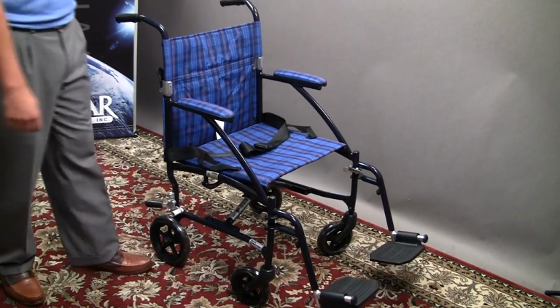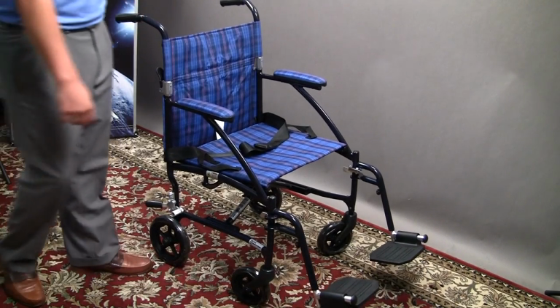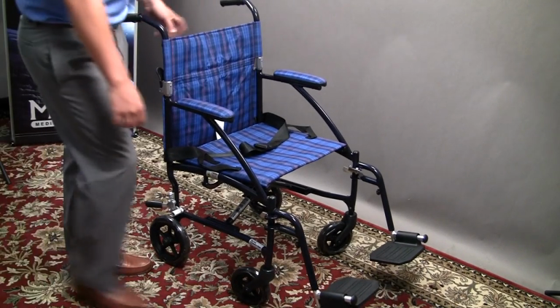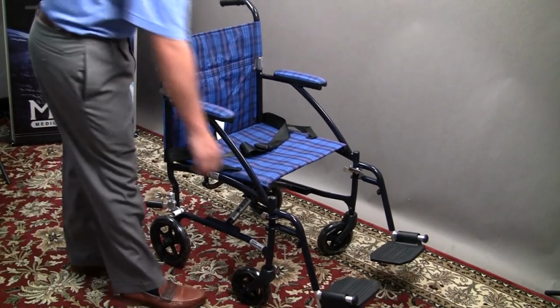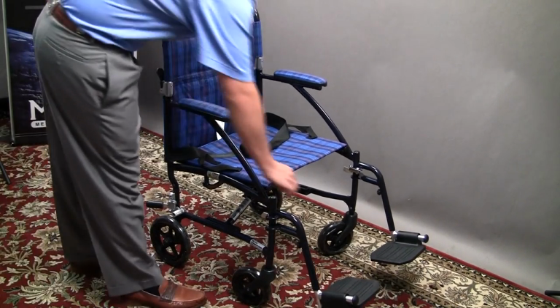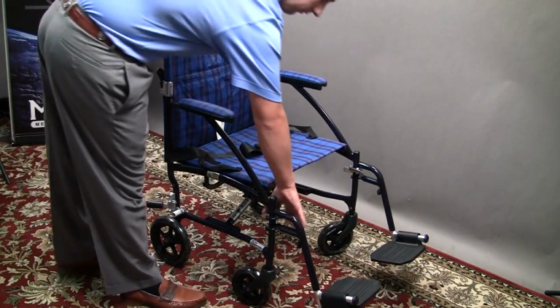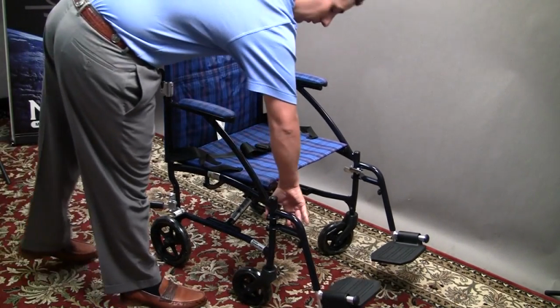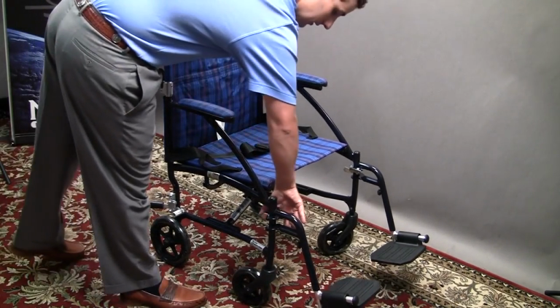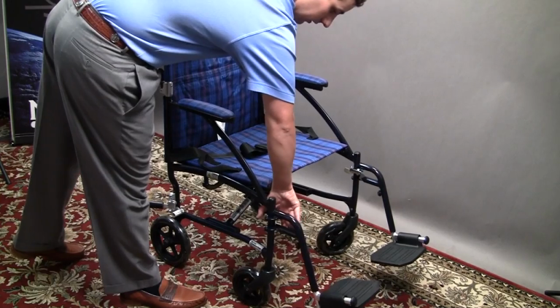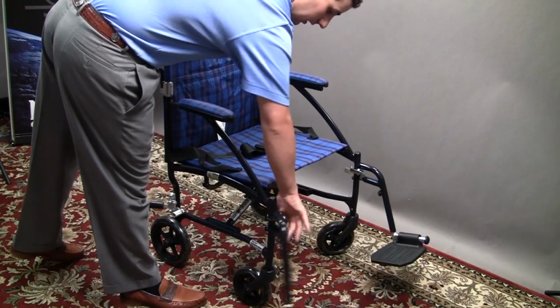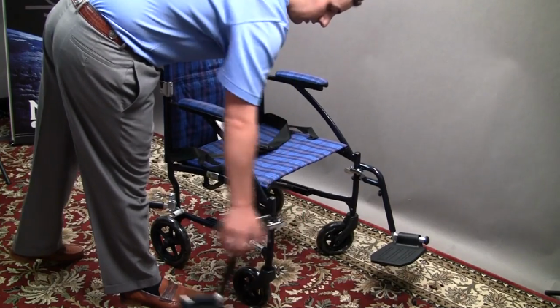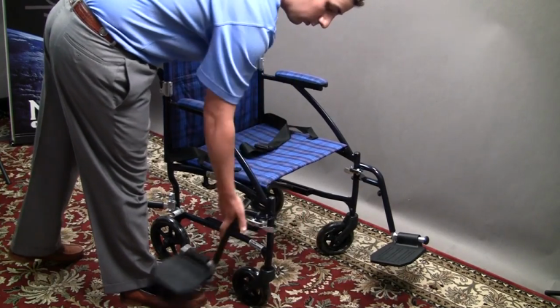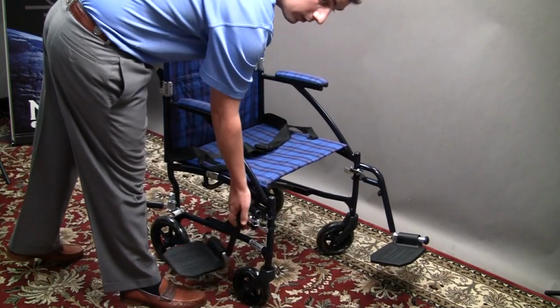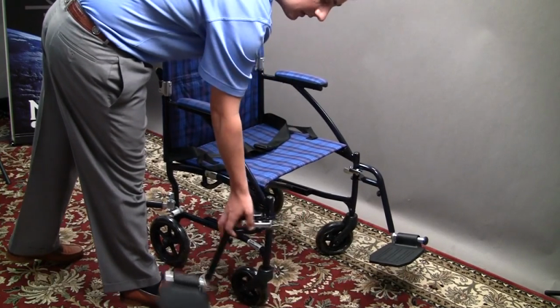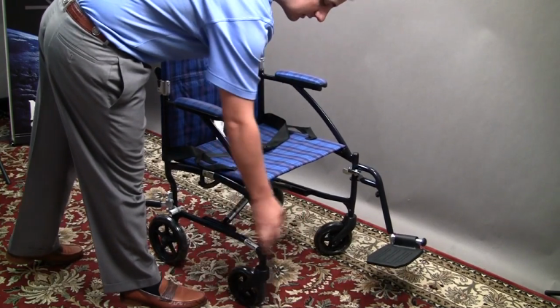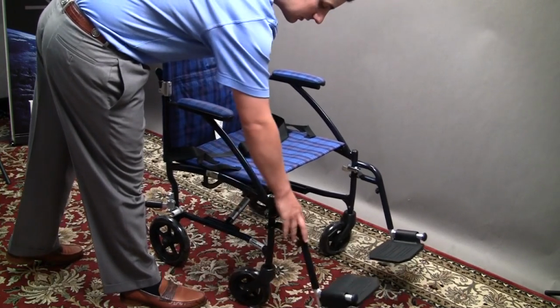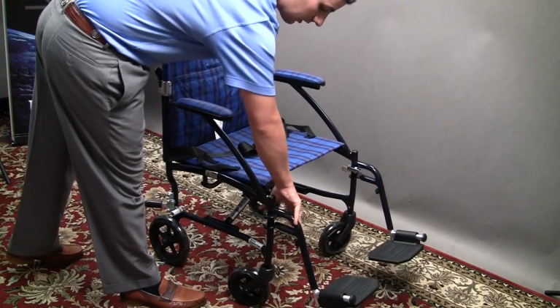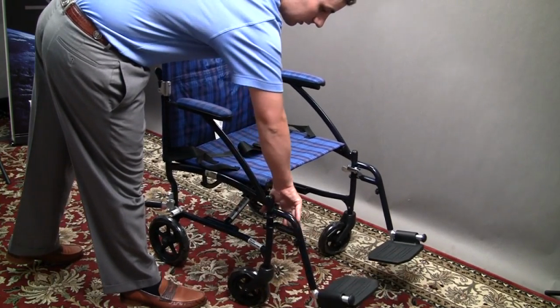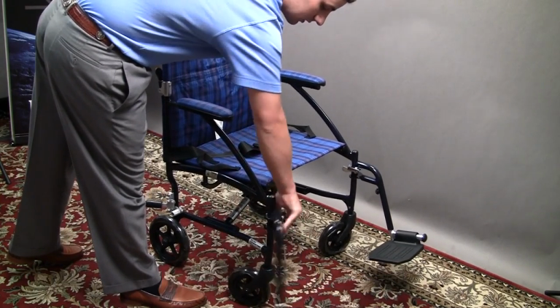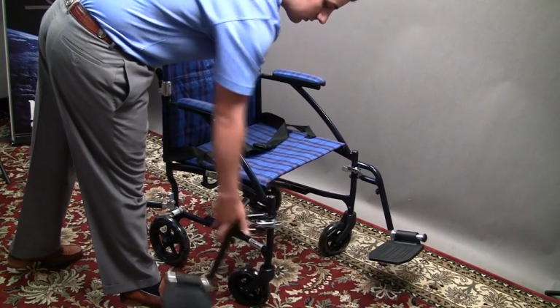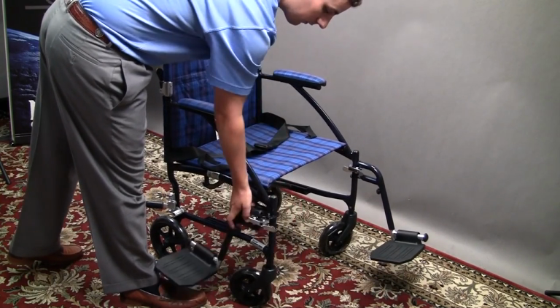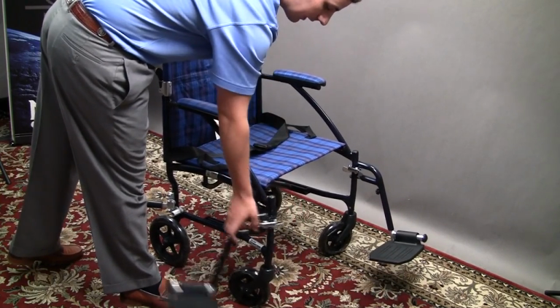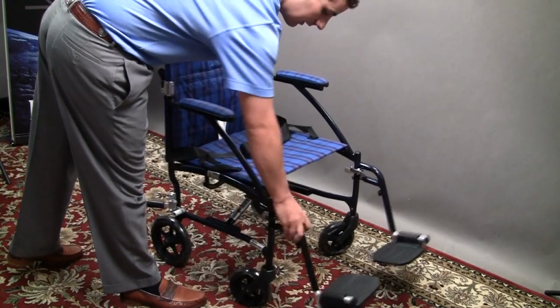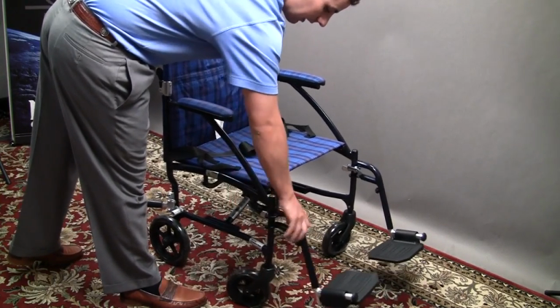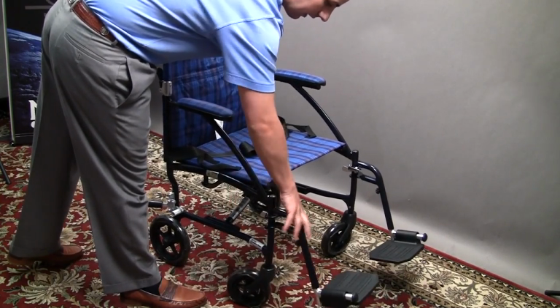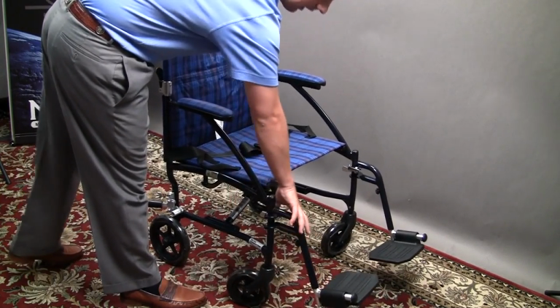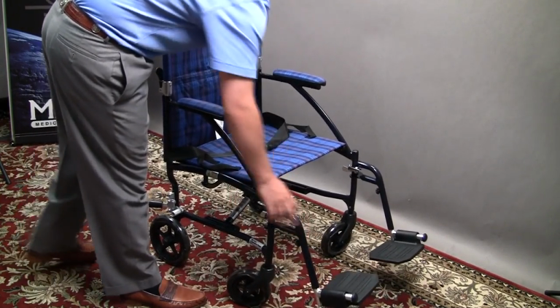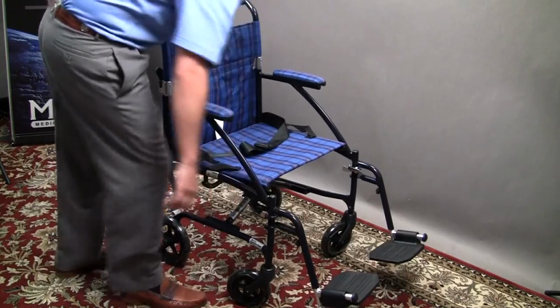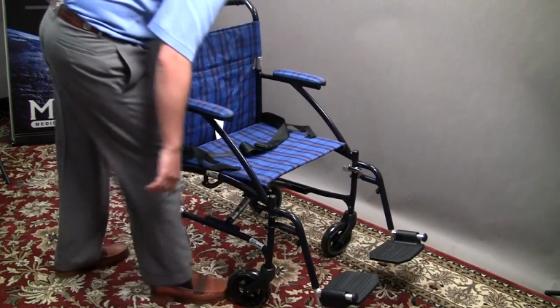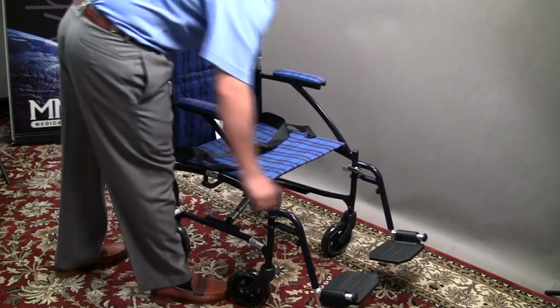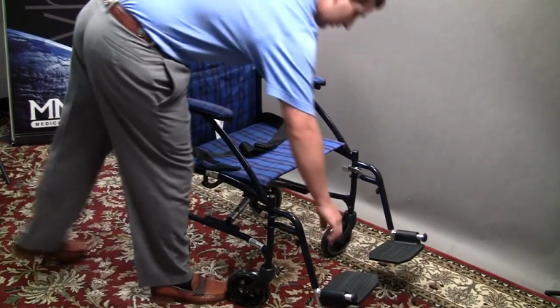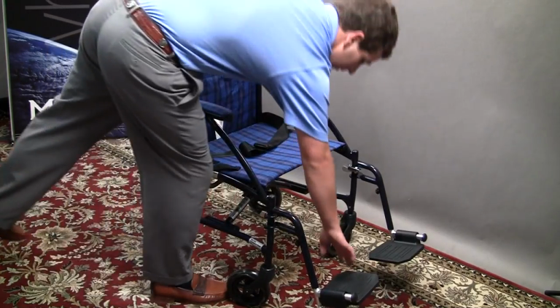It comes standard with swing-away footrests that are tool-free, easy to install, swing-away, and fold-up for easy storage.